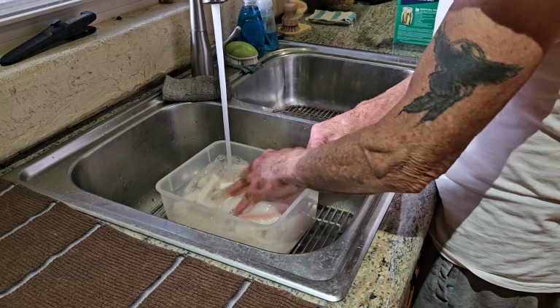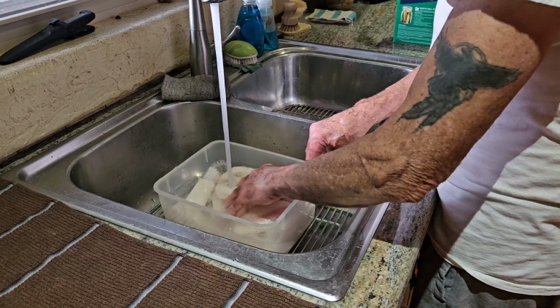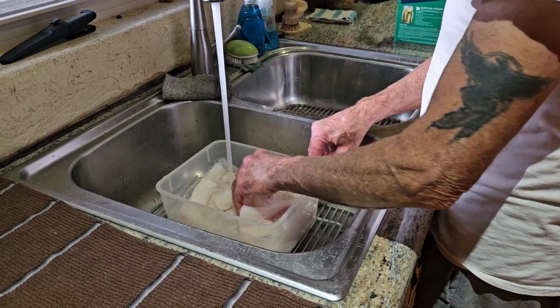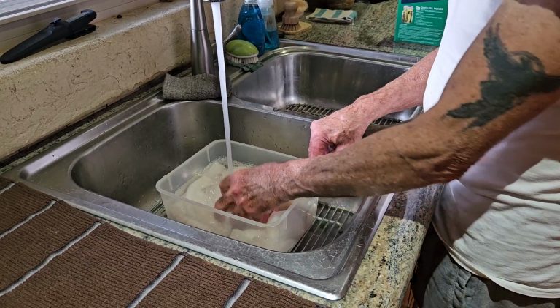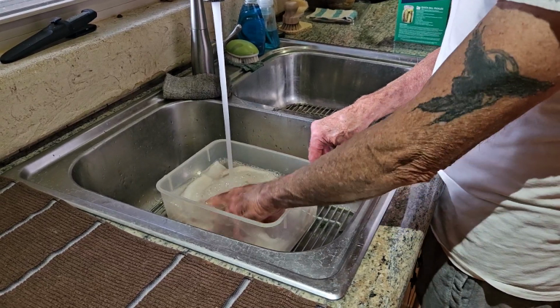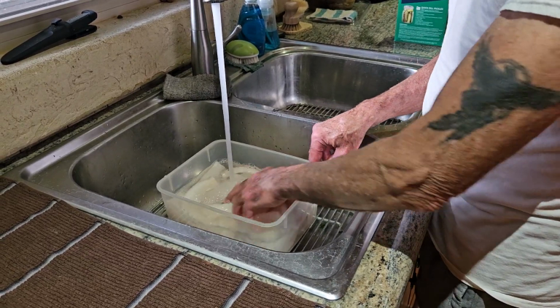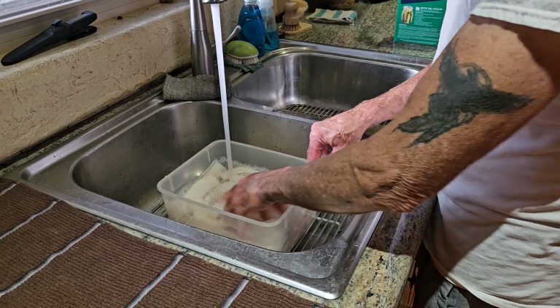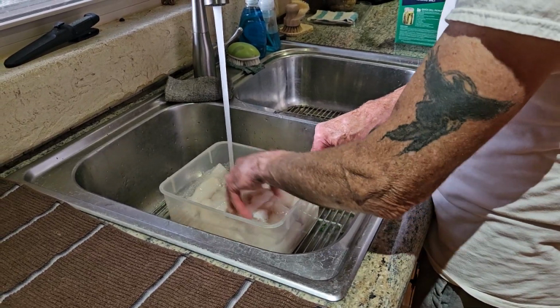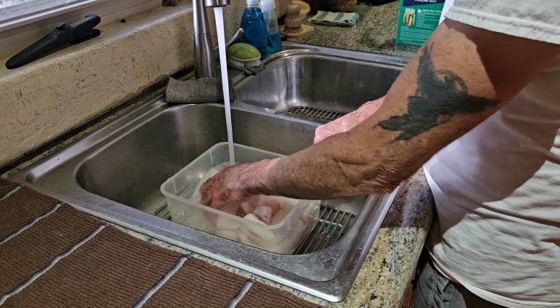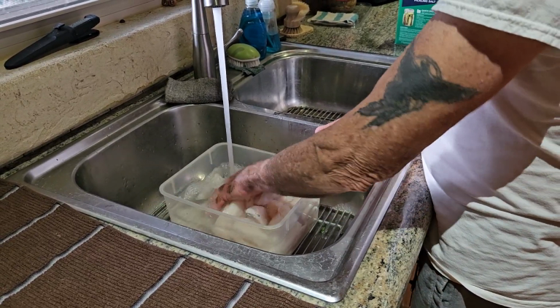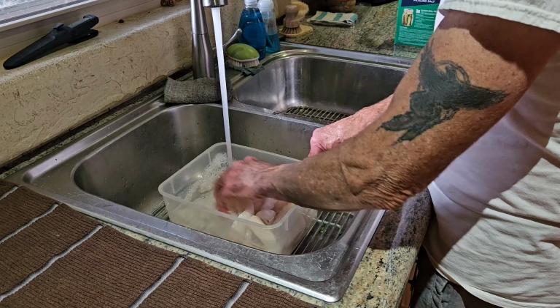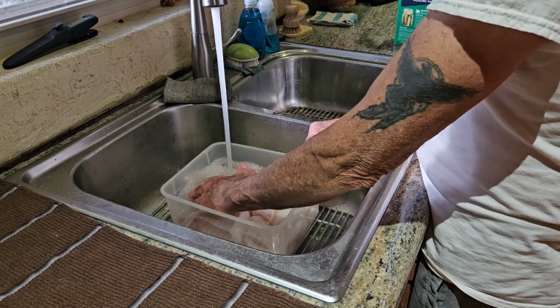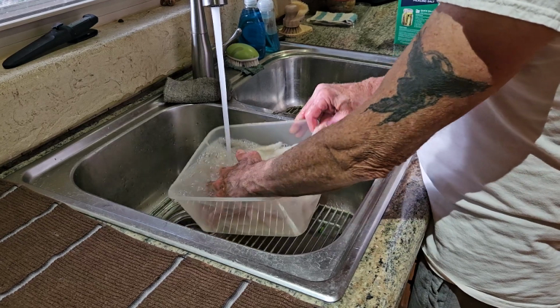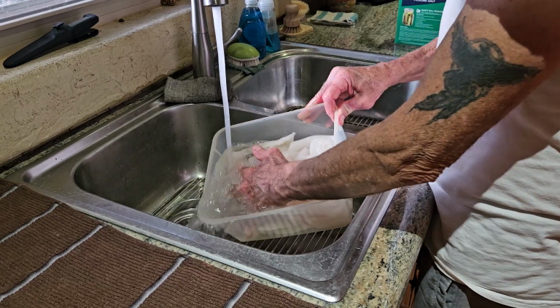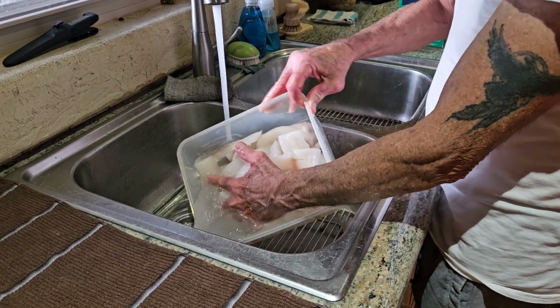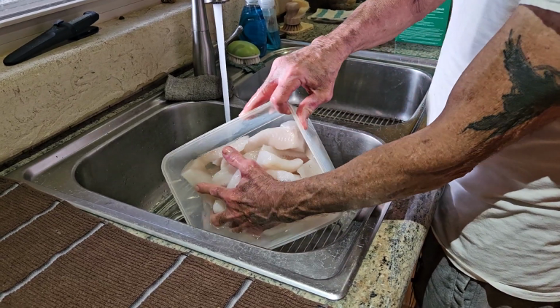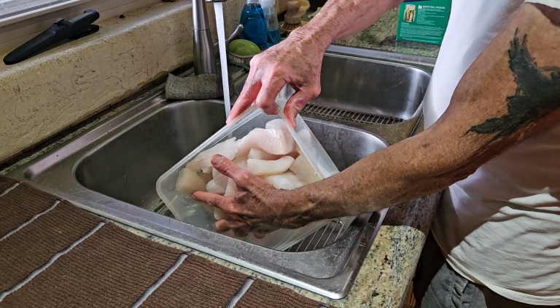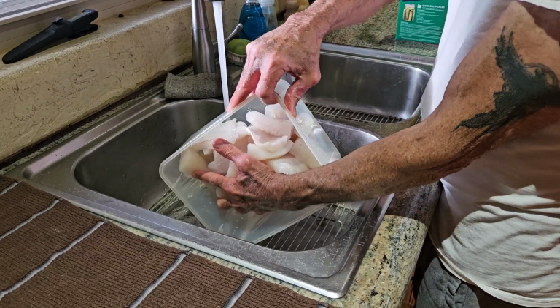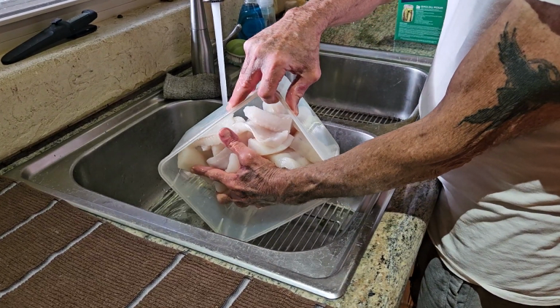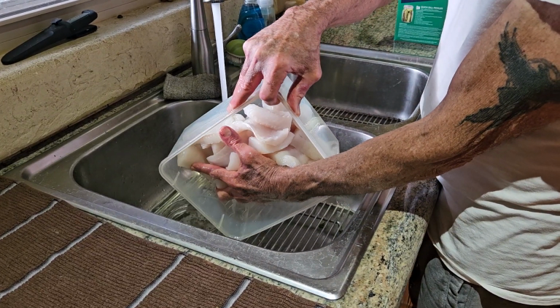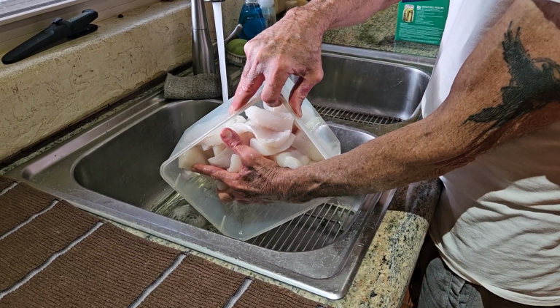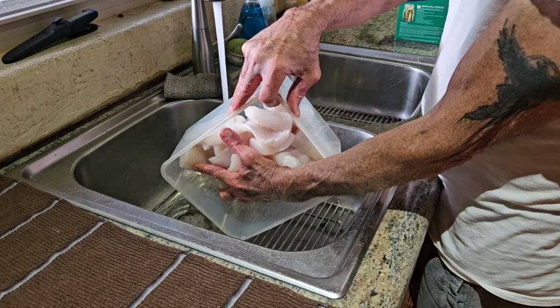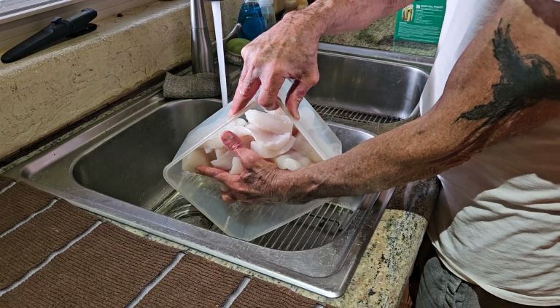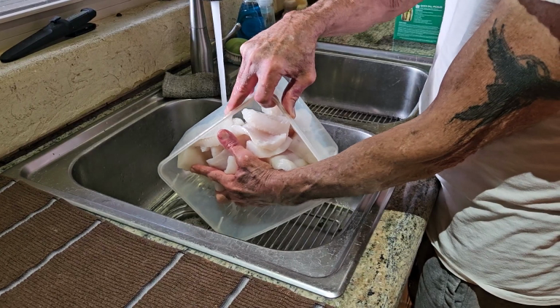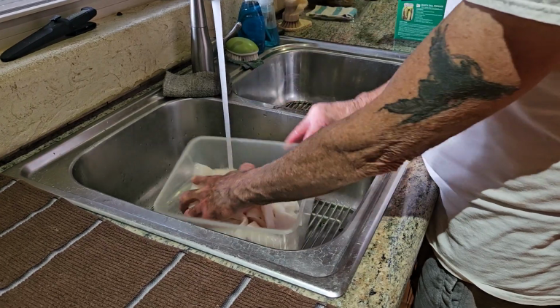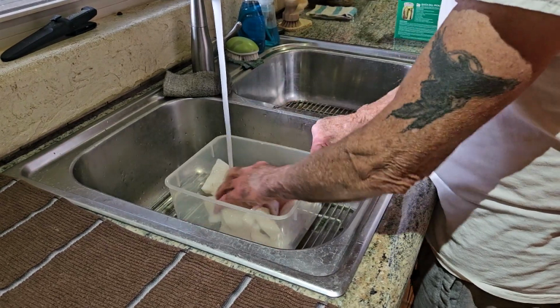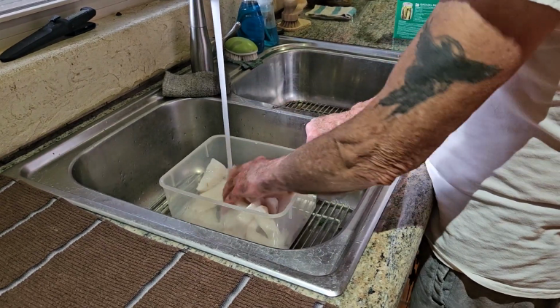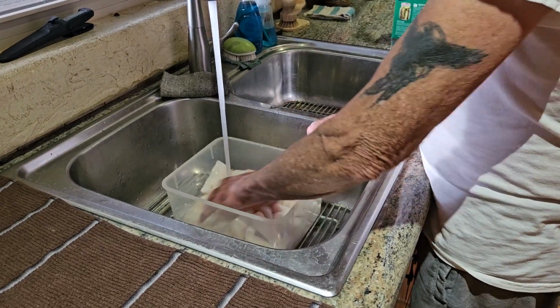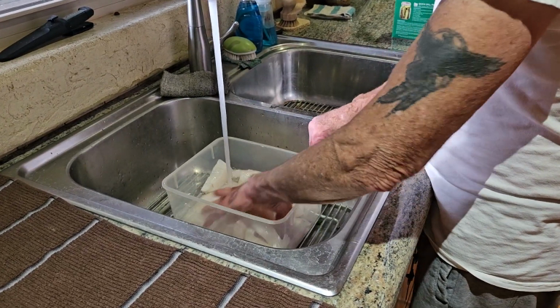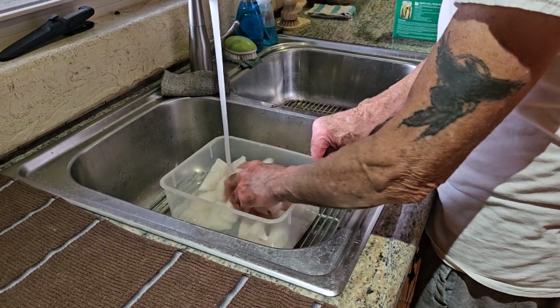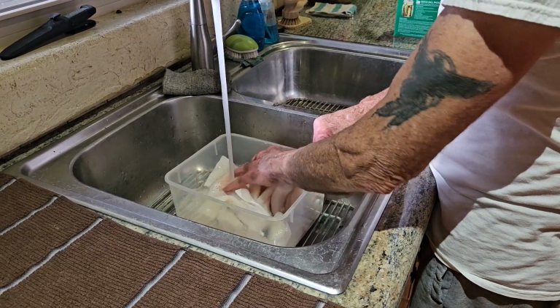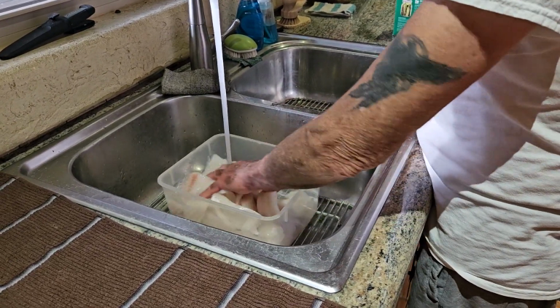I don't leave it in the salt water very long, as you saw. You don't want it to get salty tasting, but it really does leach out a lot of whatever's left of the blood and stuff.